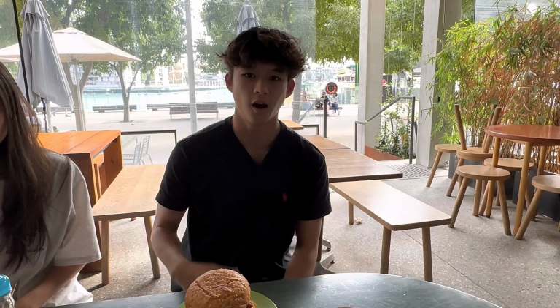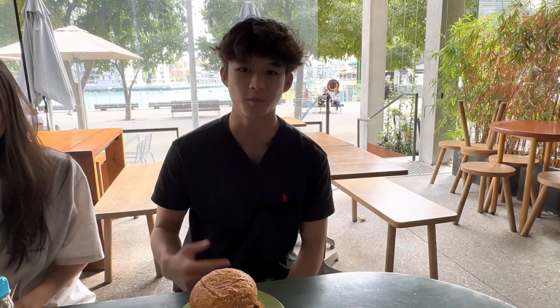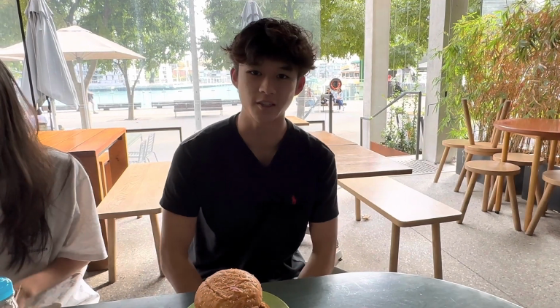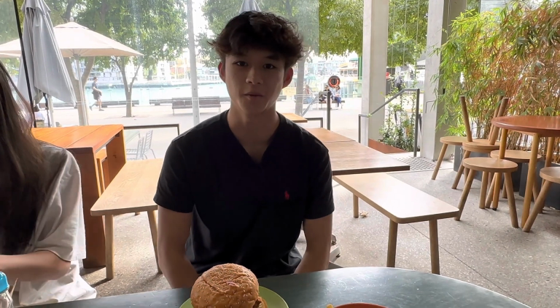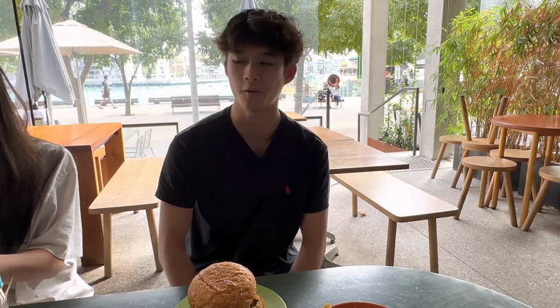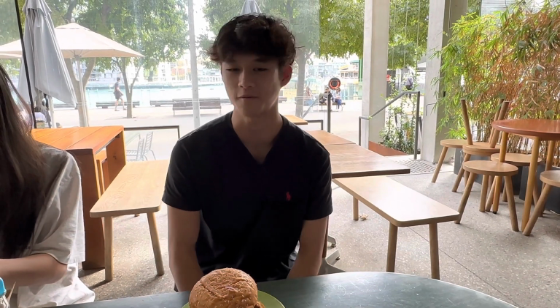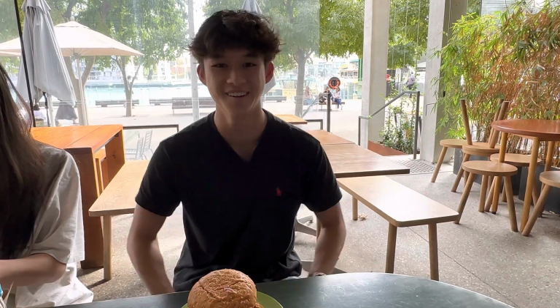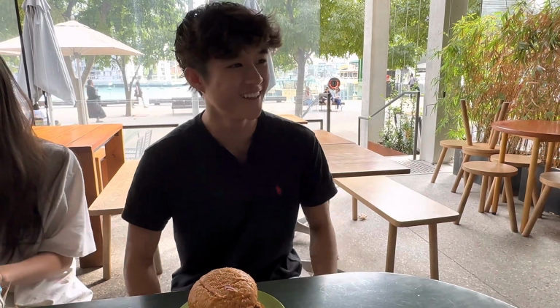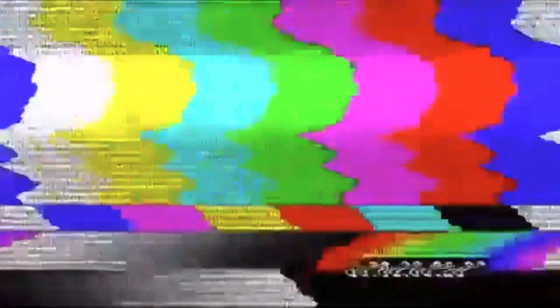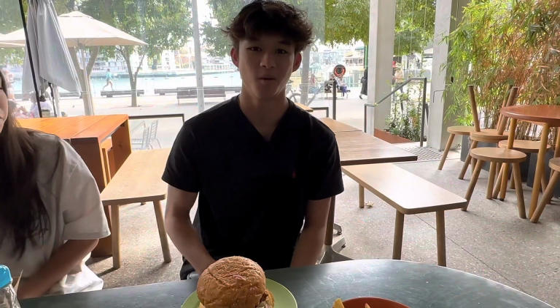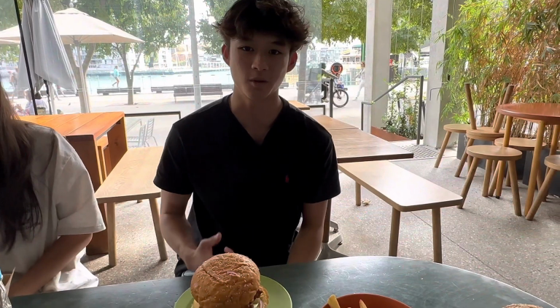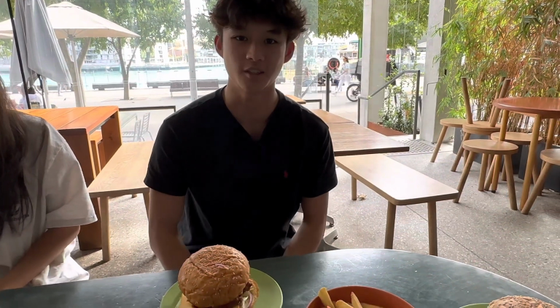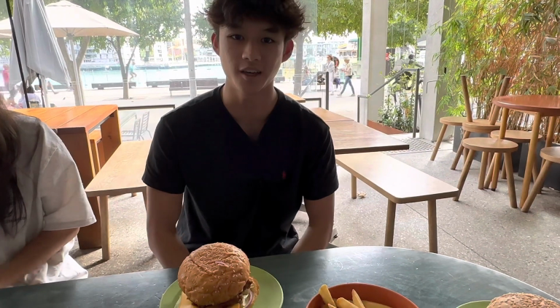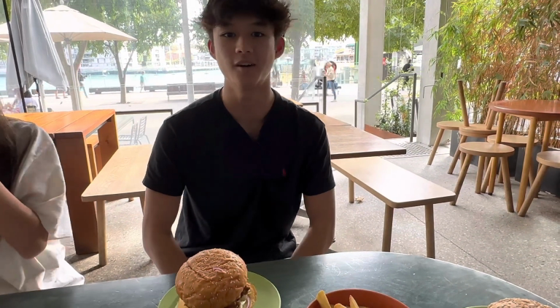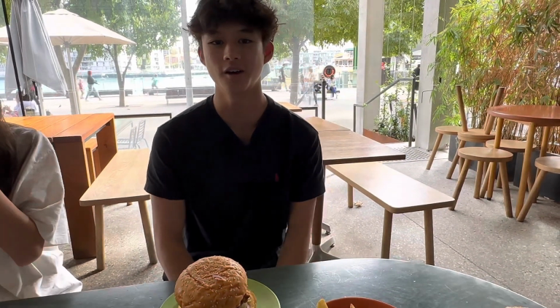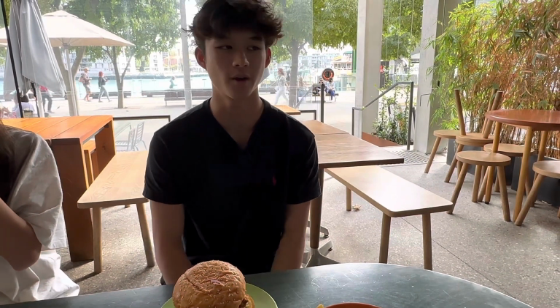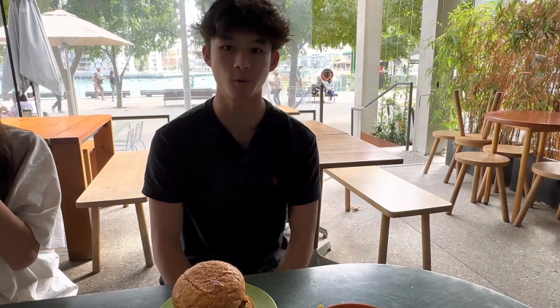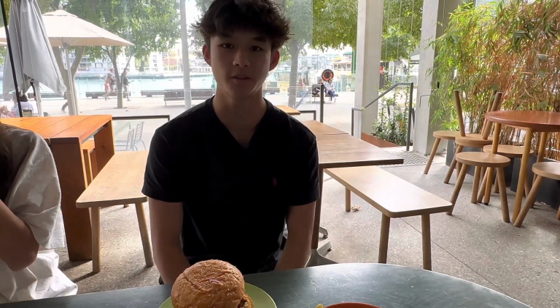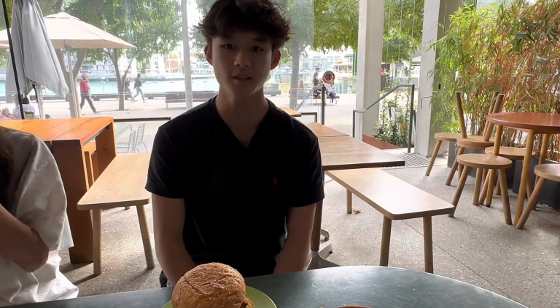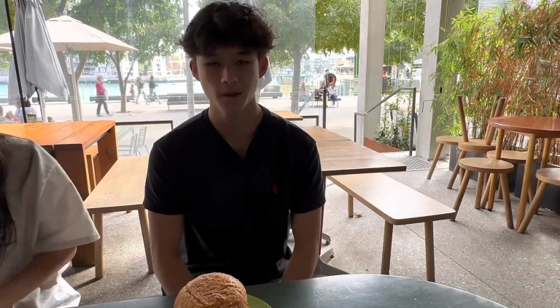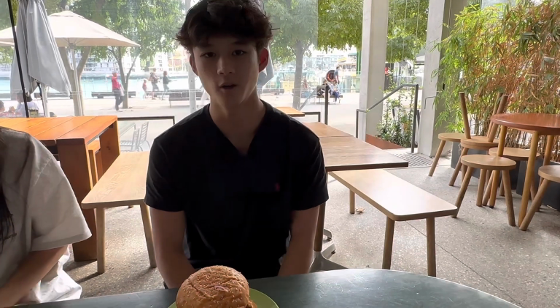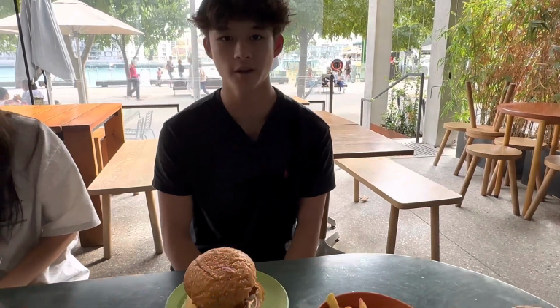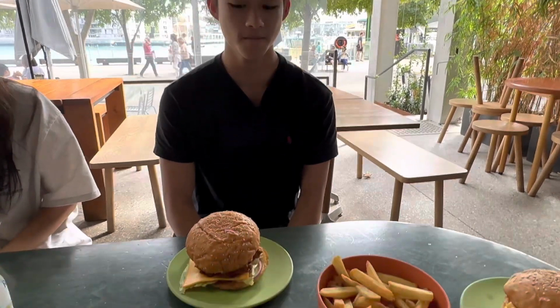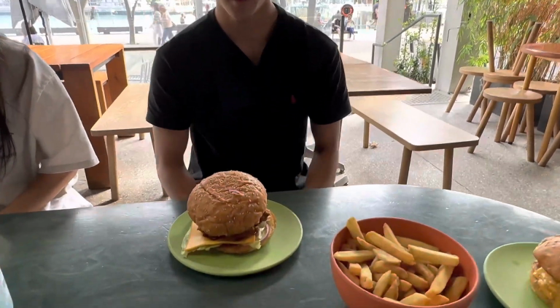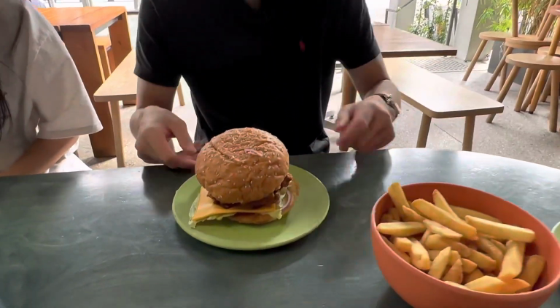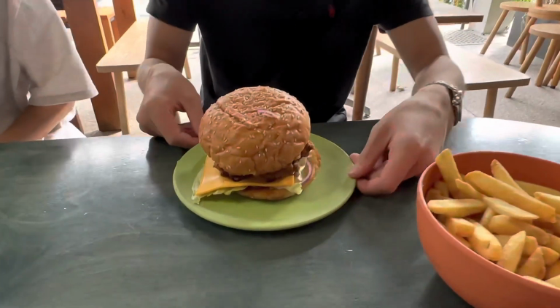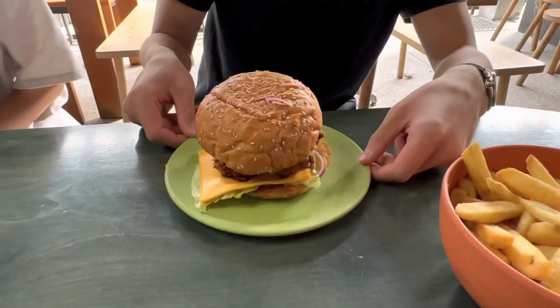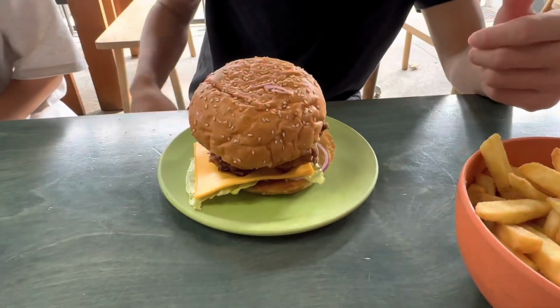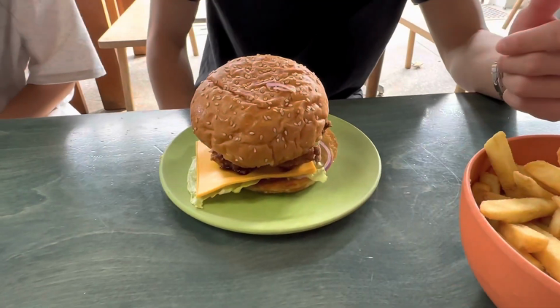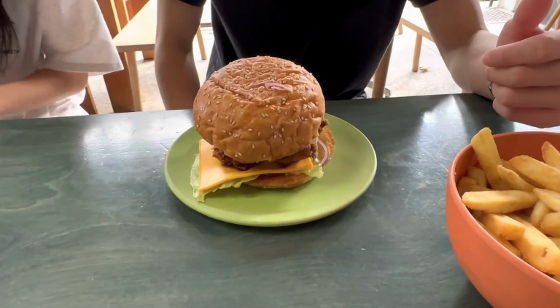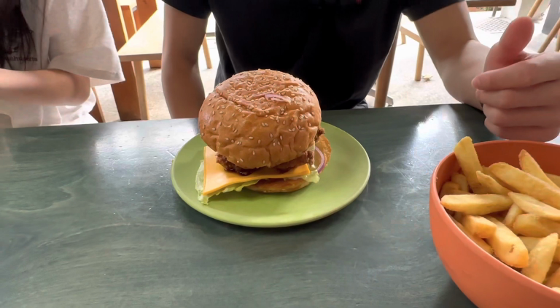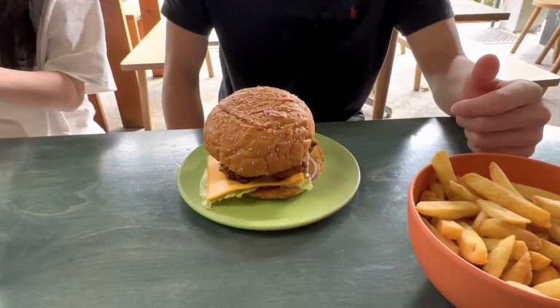What's up Rake Nation, we're here on Barangaroo Wharf in Sydney. We're at Ume Burger and I've just got the Karage Burger.